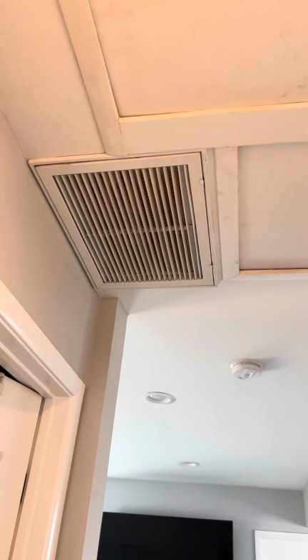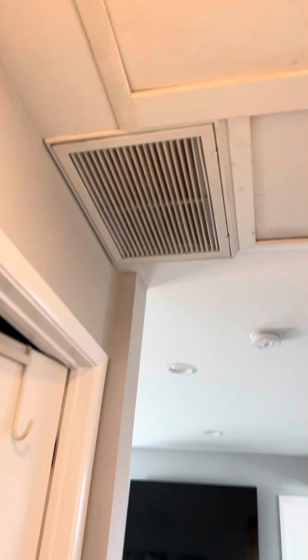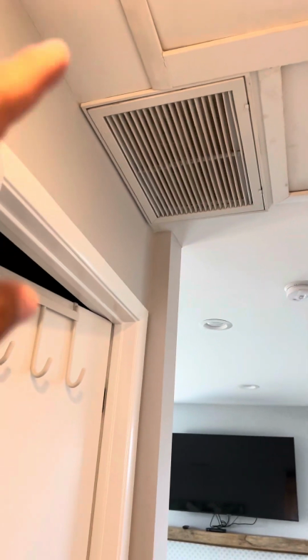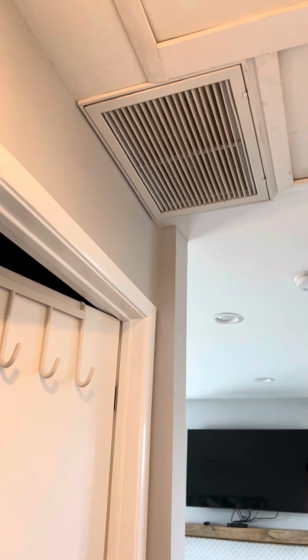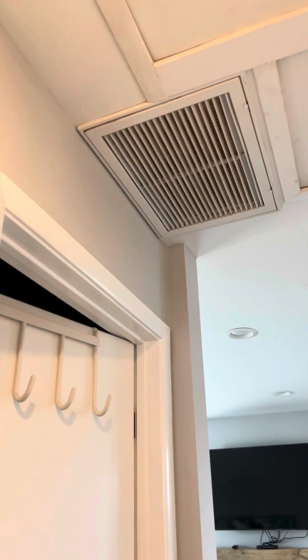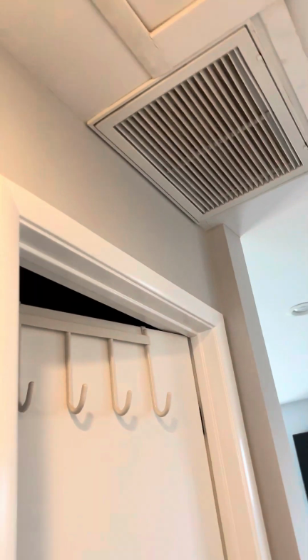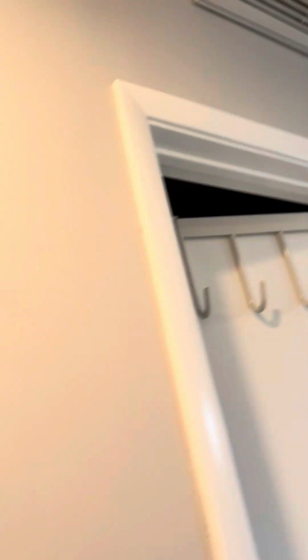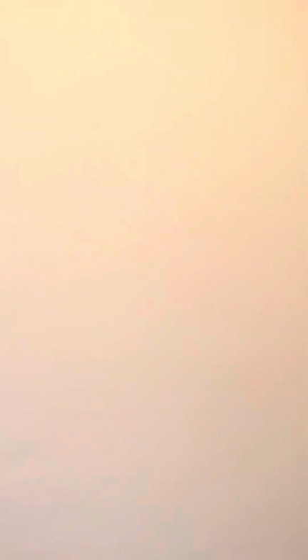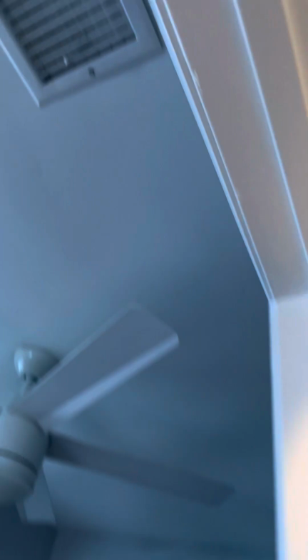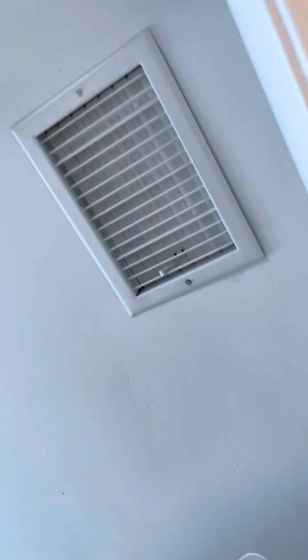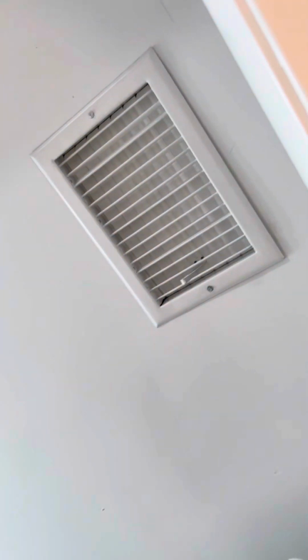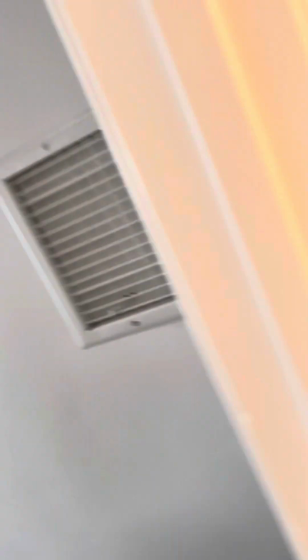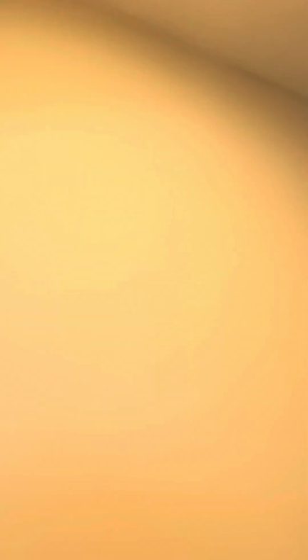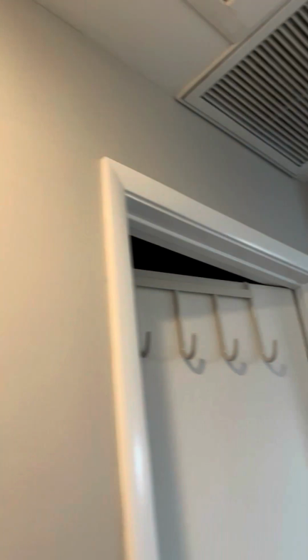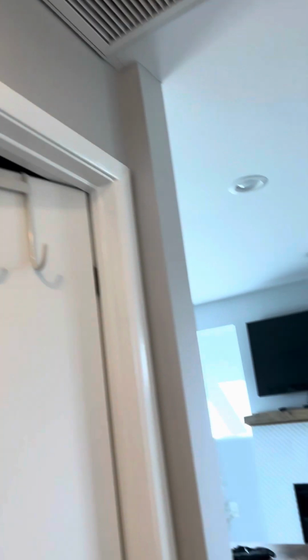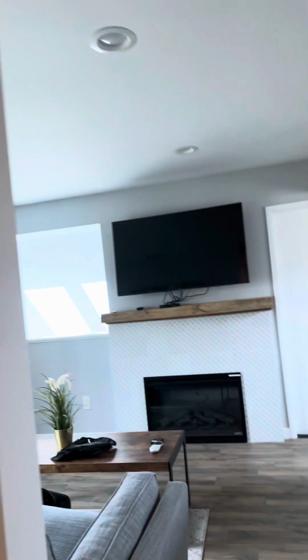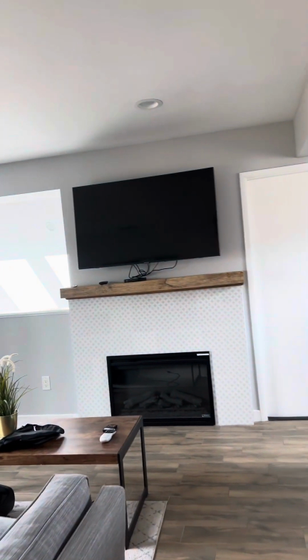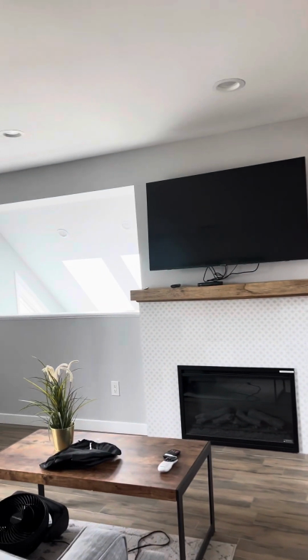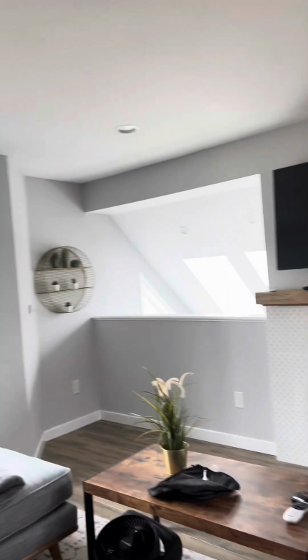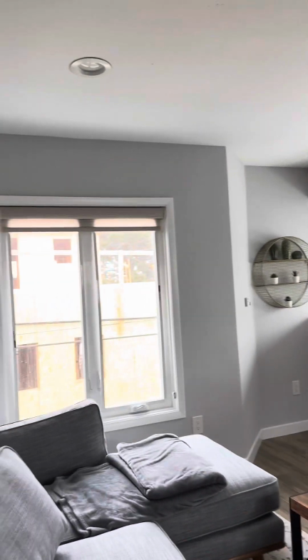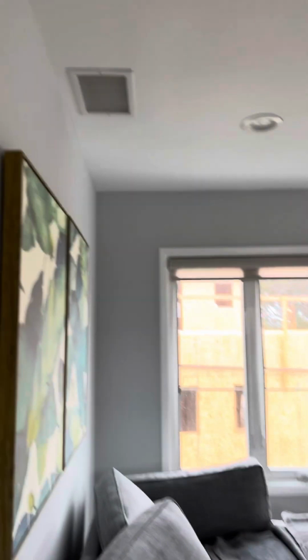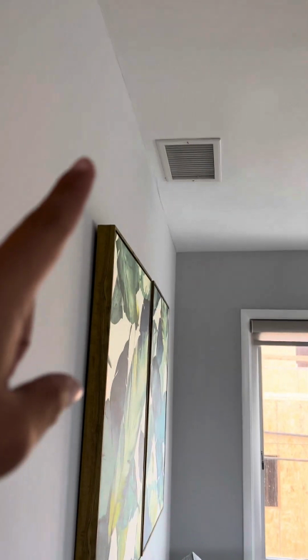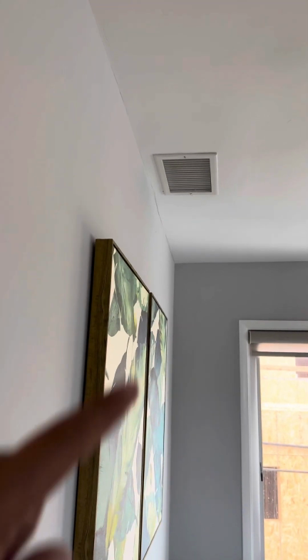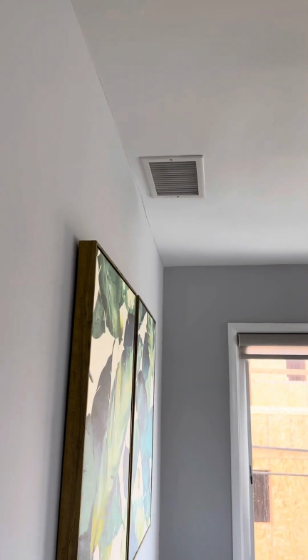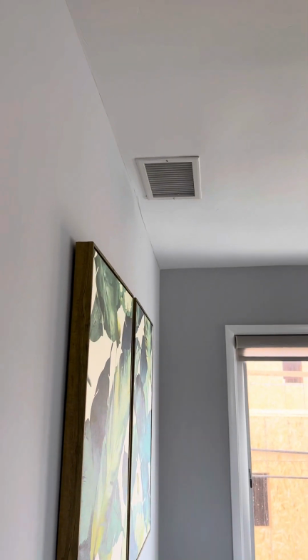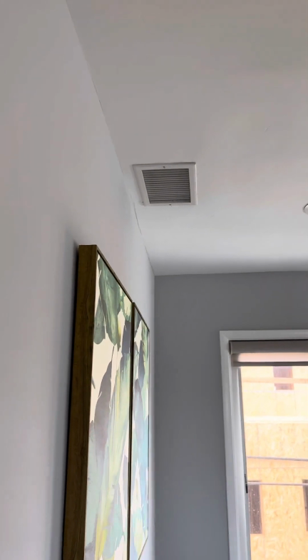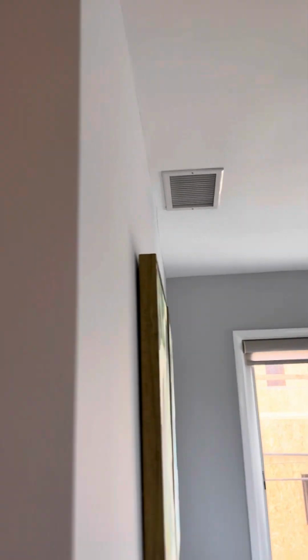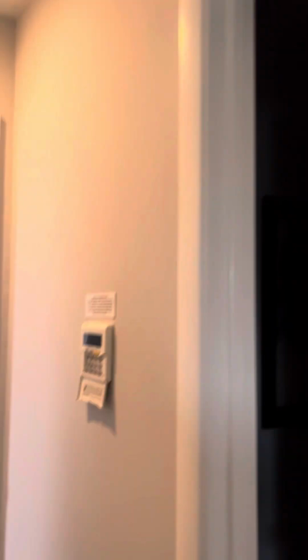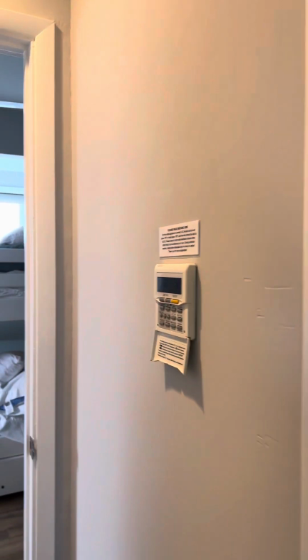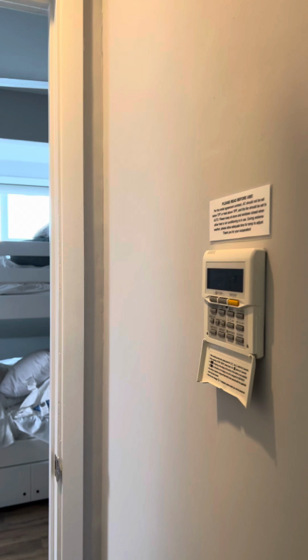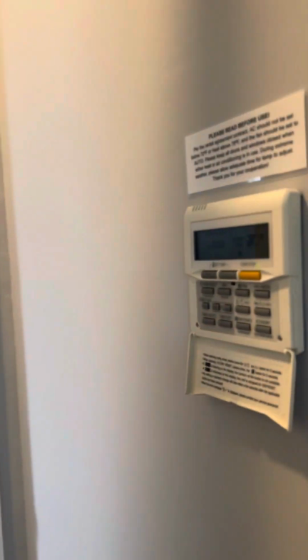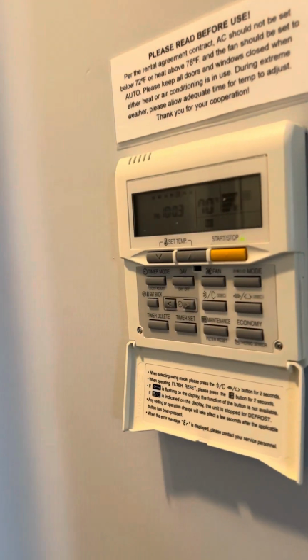There's your HVAC vent right there, another vent there, and another vent up there as well.